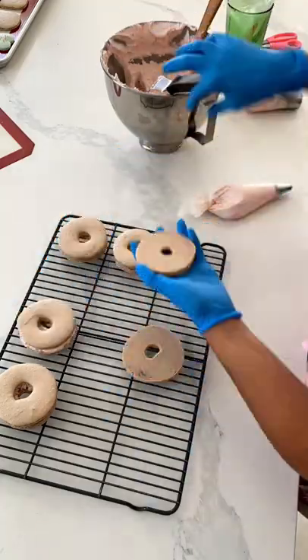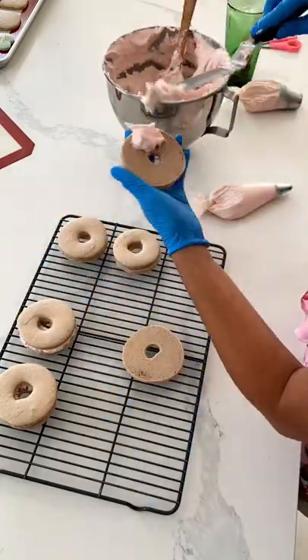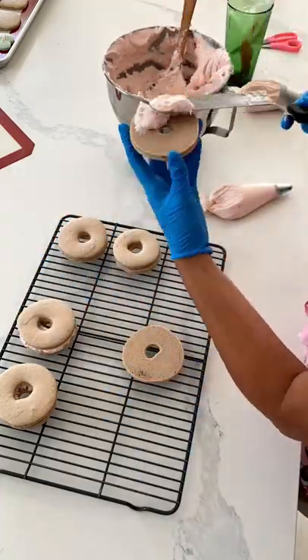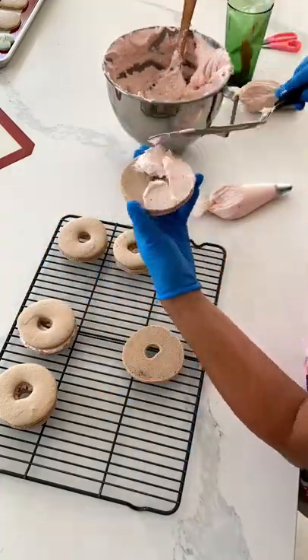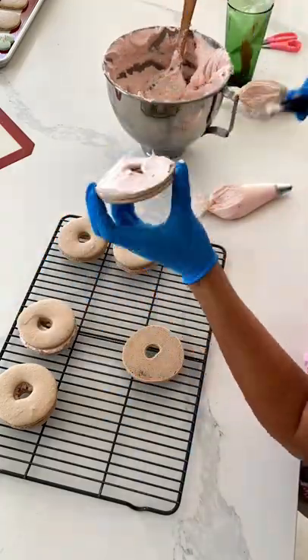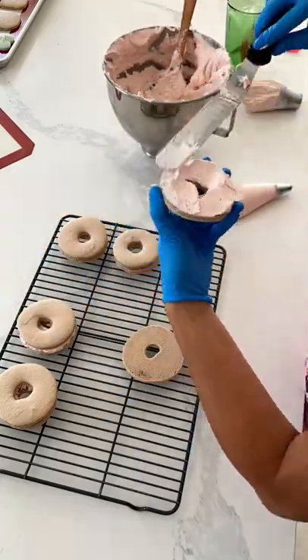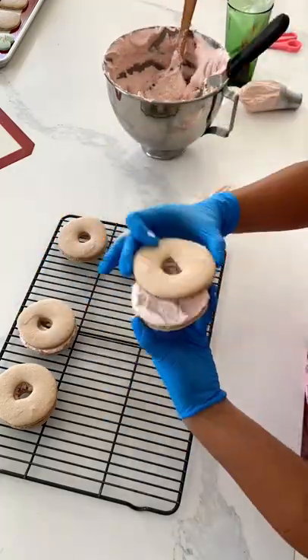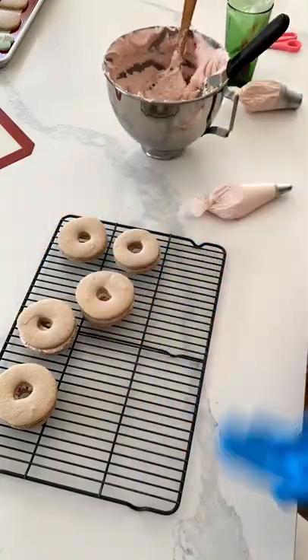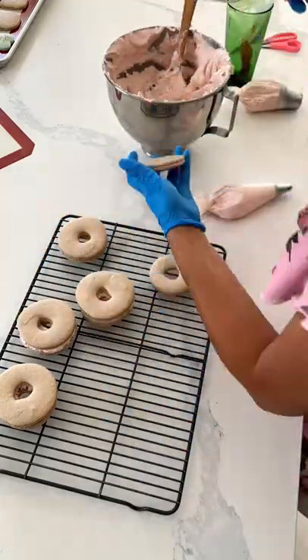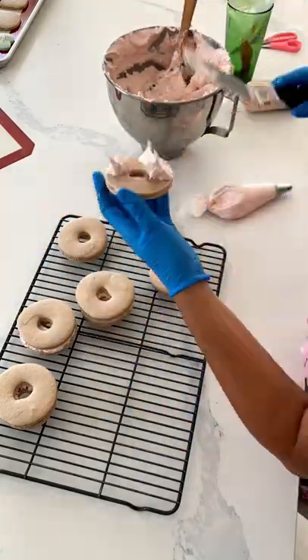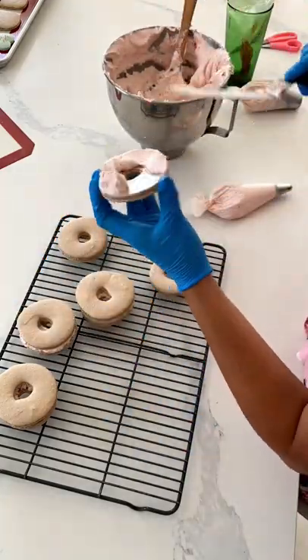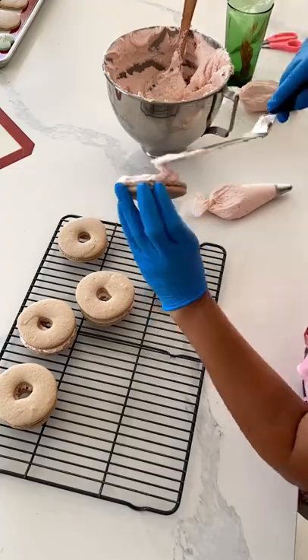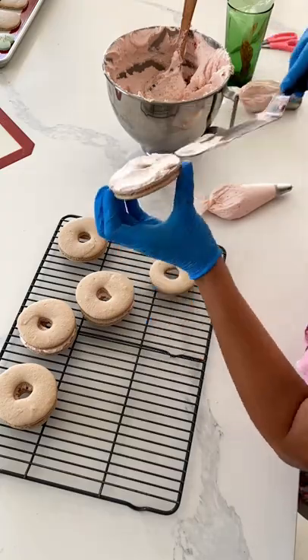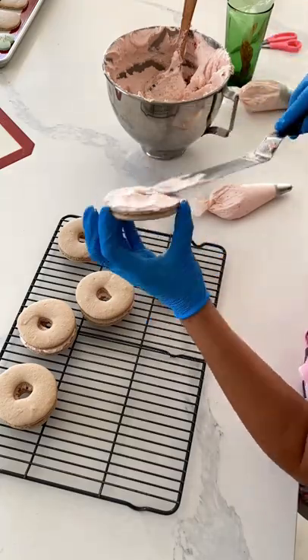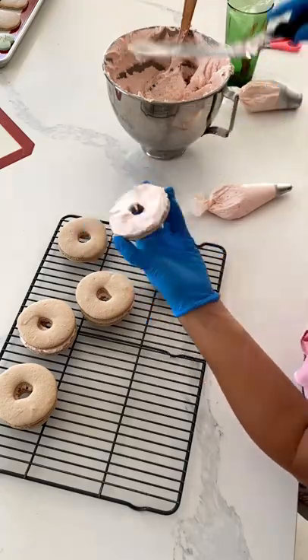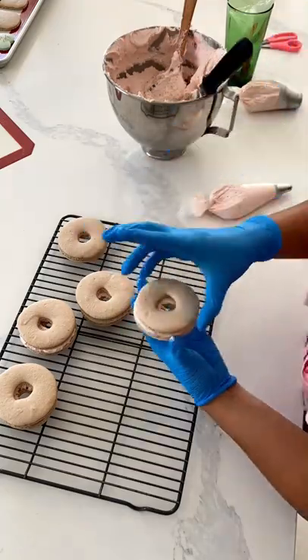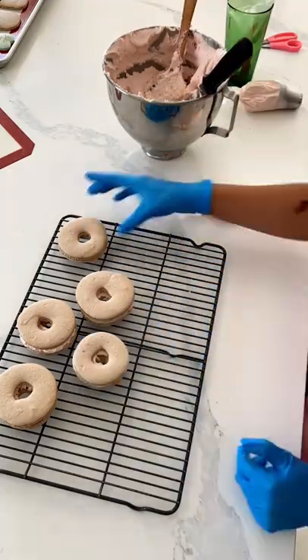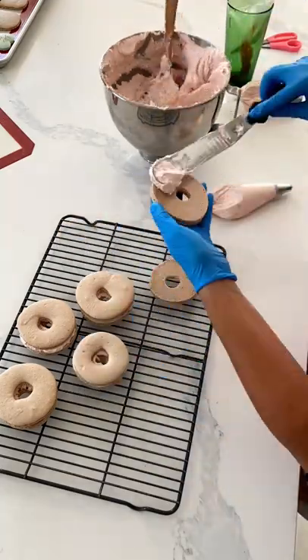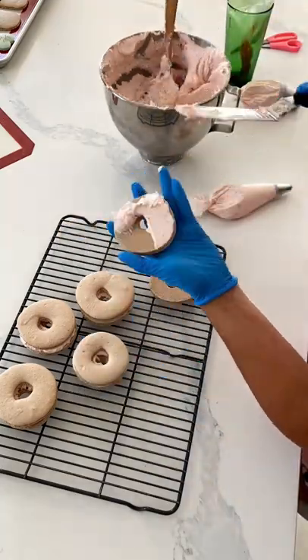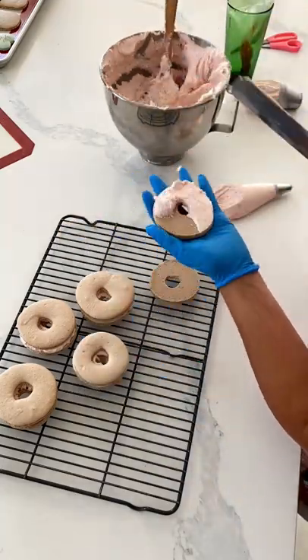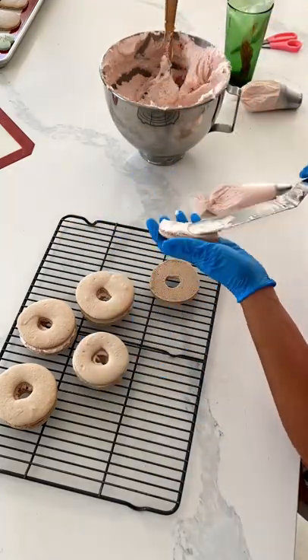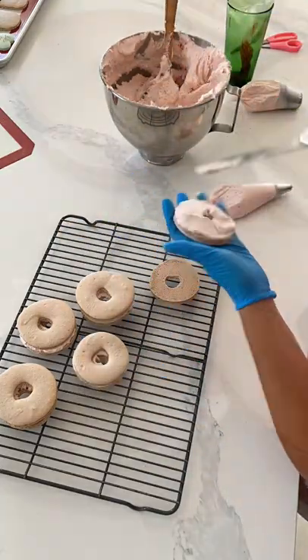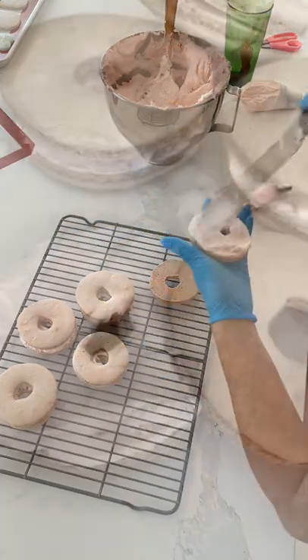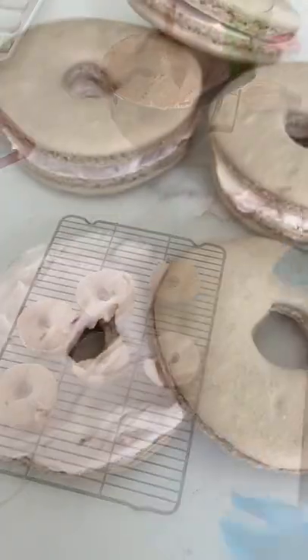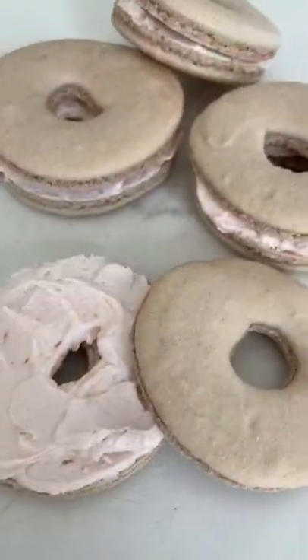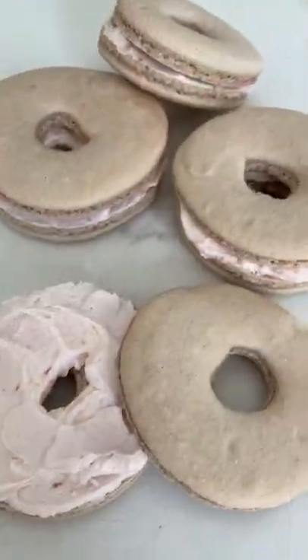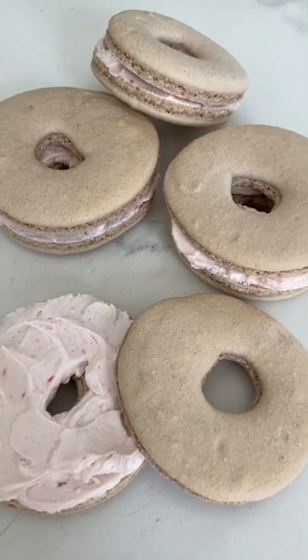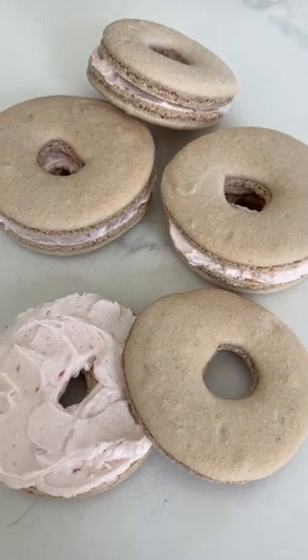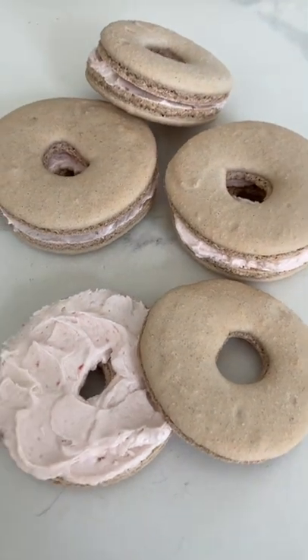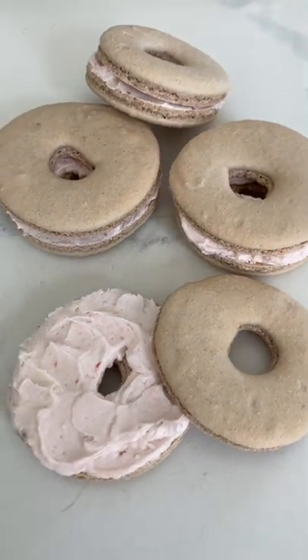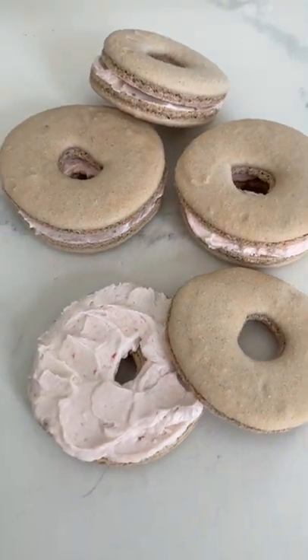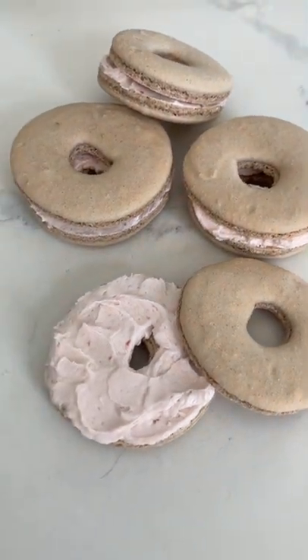I'm still in the middle of creating this treat box concept, and these aren't quite finished, but they're almost there. Let me know down in the comments below what you think my next treat box theme is going to be.